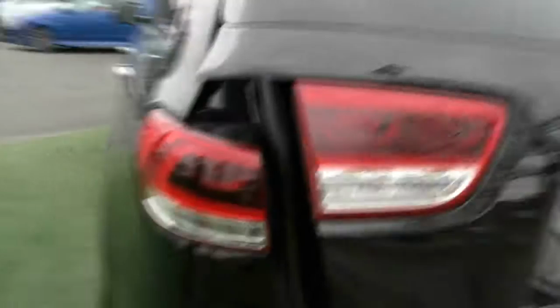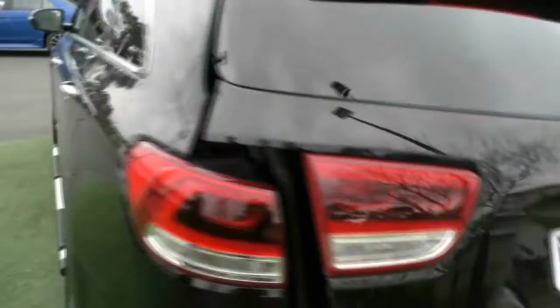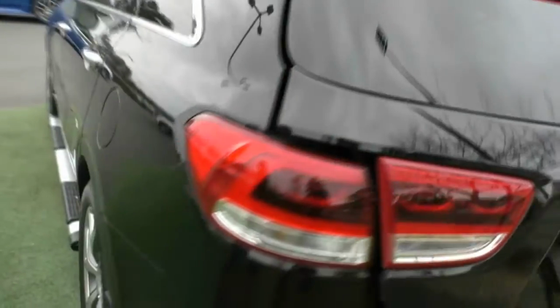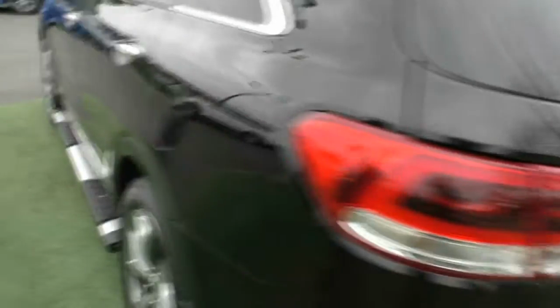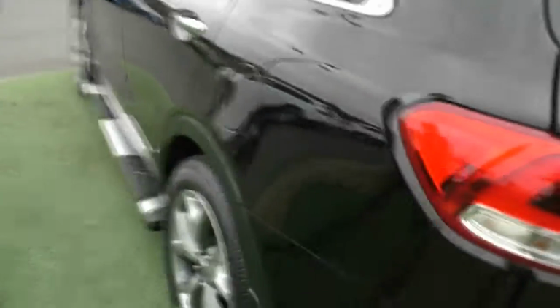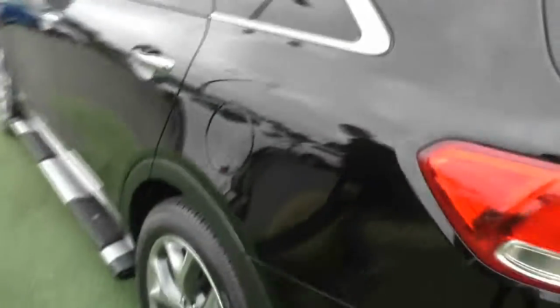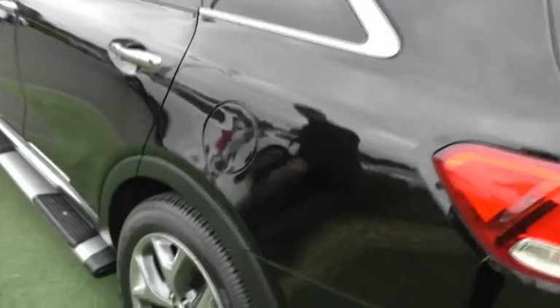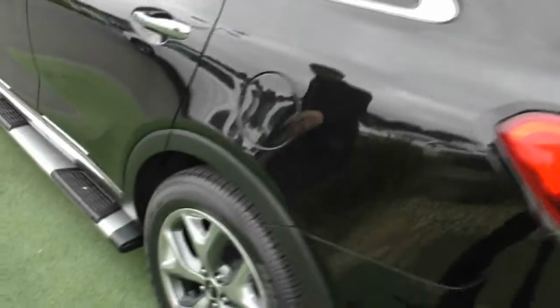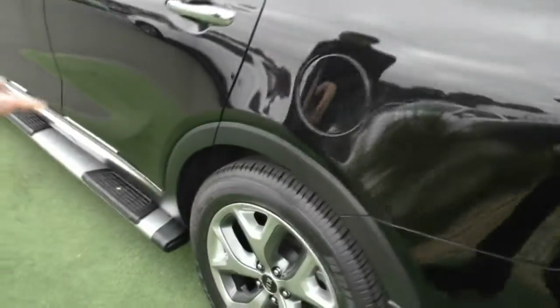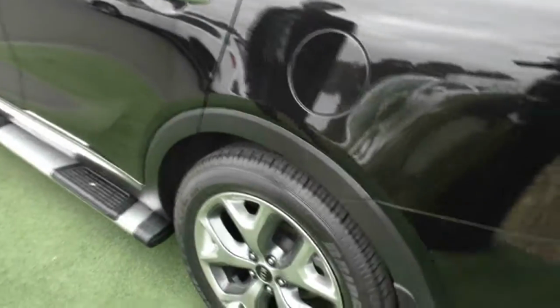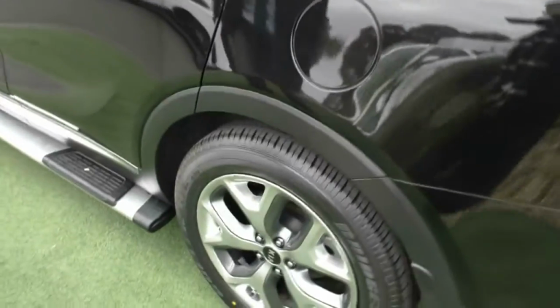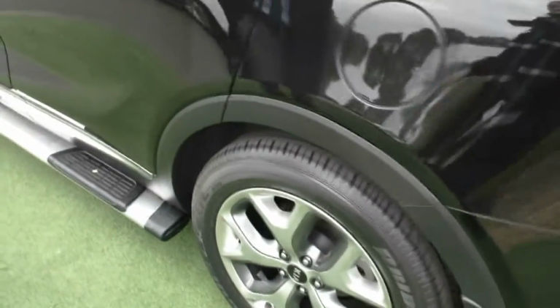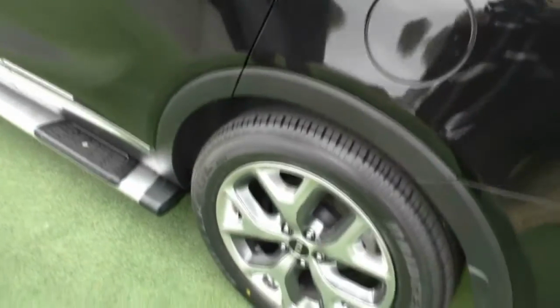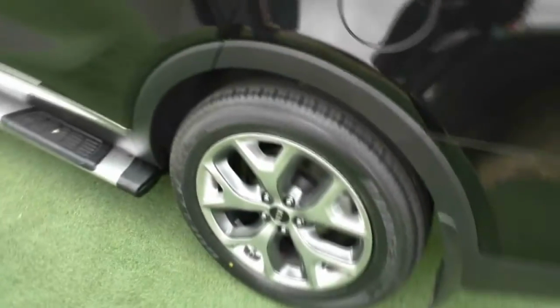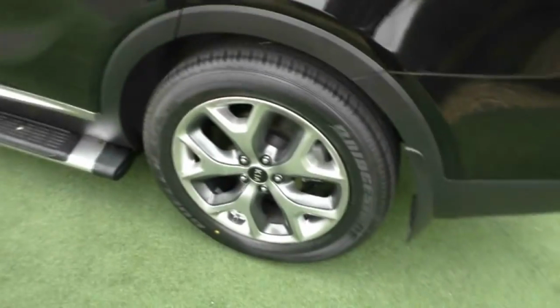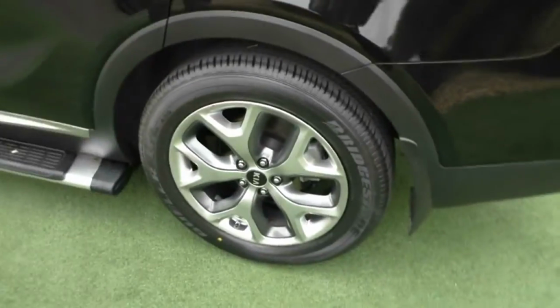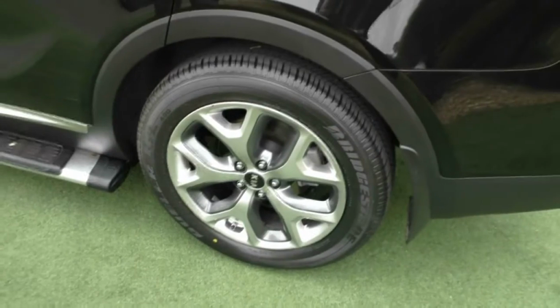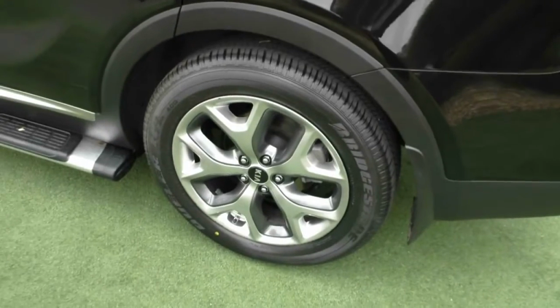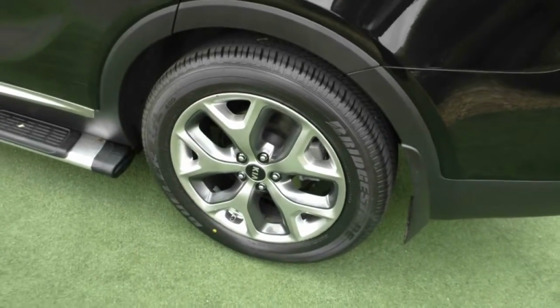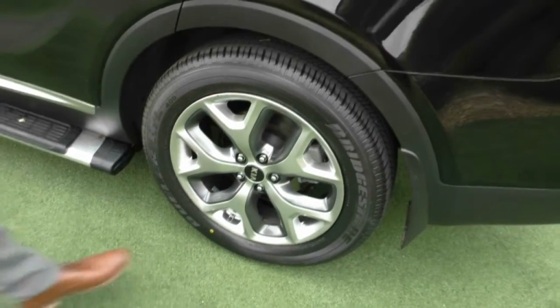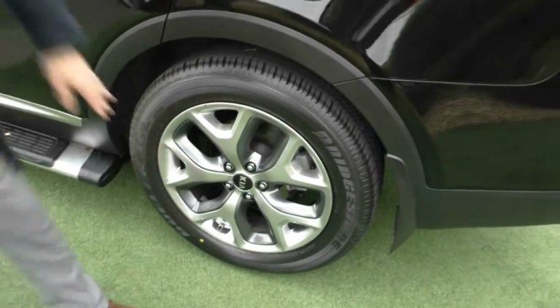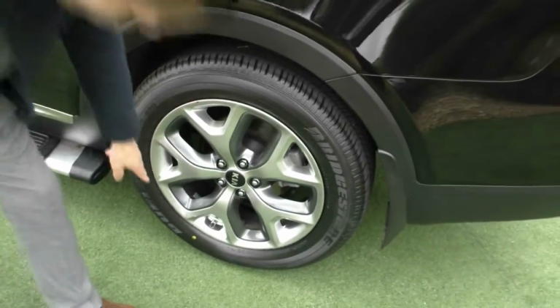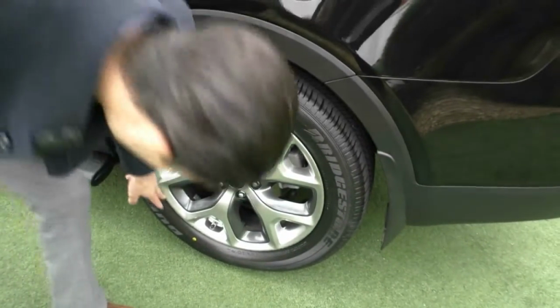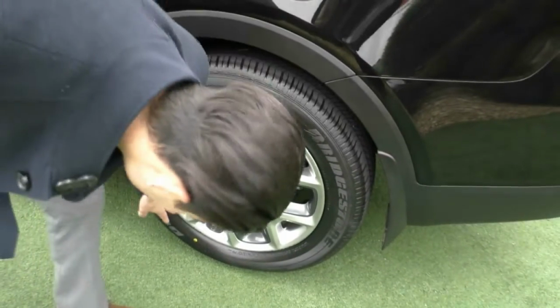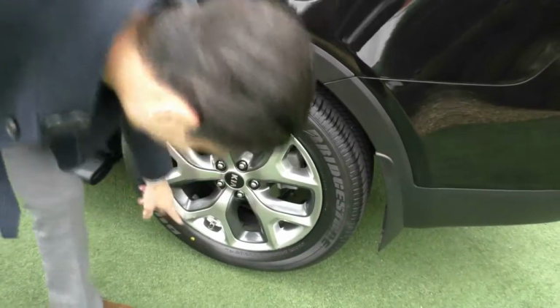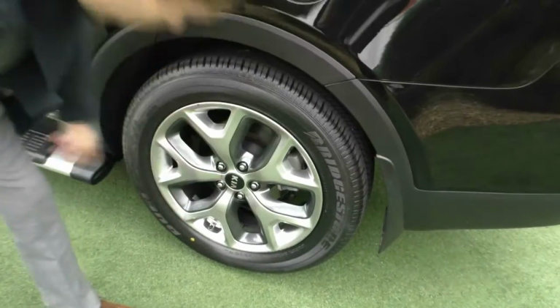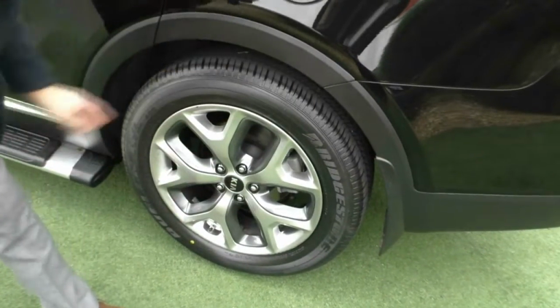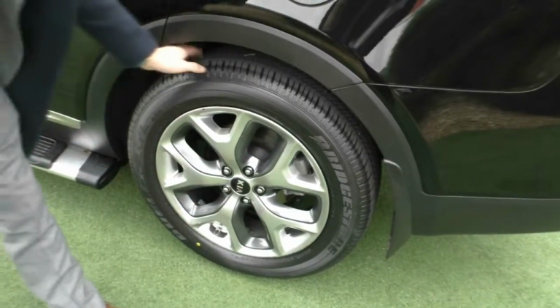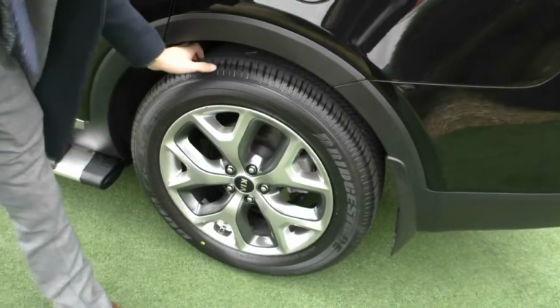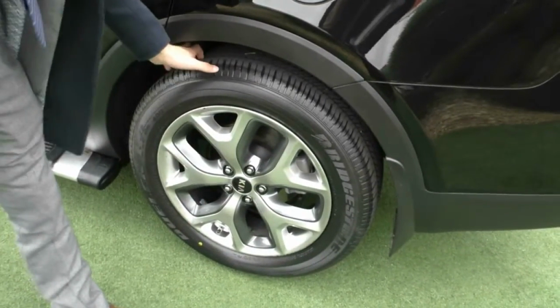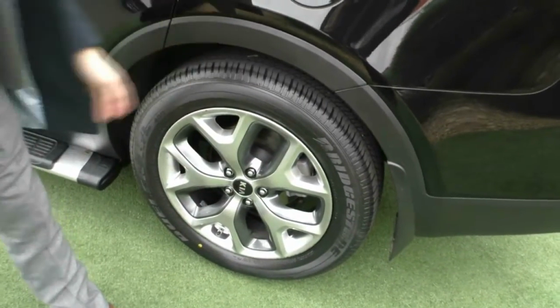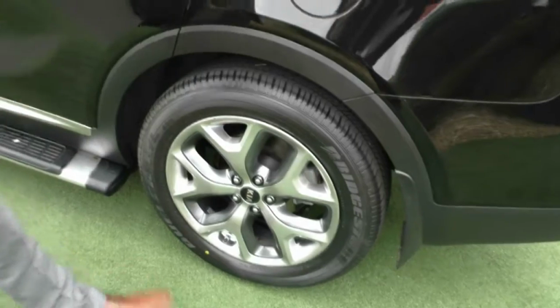The fuel door is on the passenger side. Looking at the third alloy wheel now, as you can see that wheel is in good condition — just minor marks on the wheel itself, but good tread left on that tyre too.